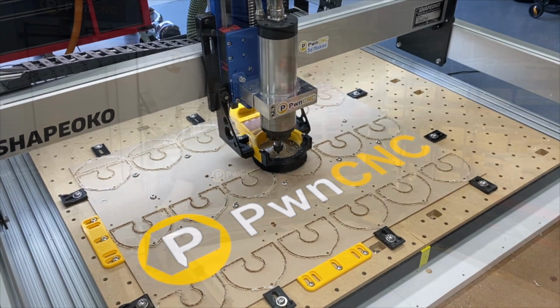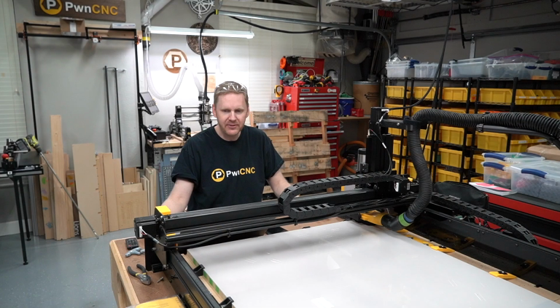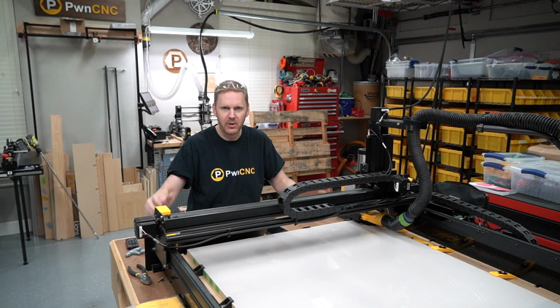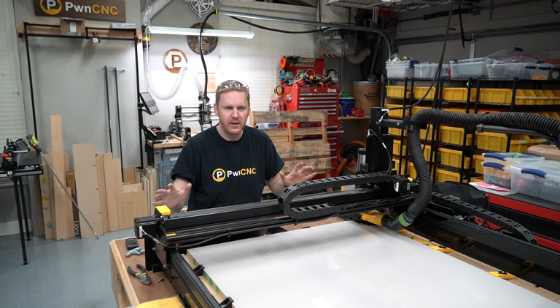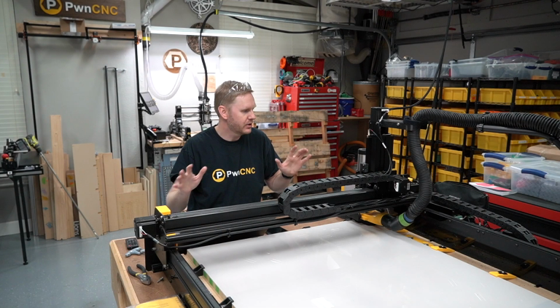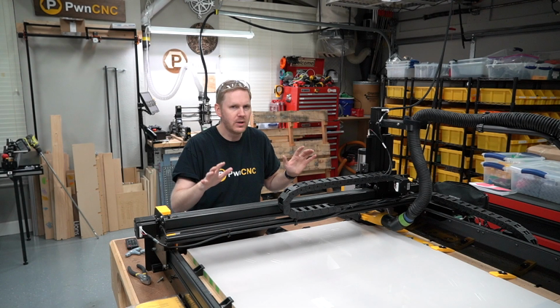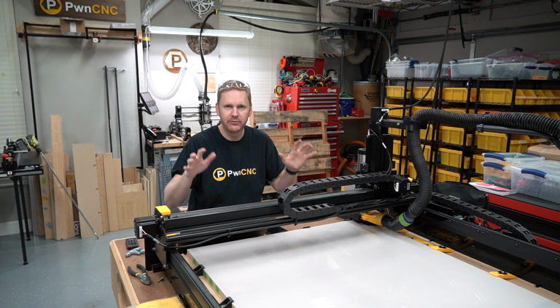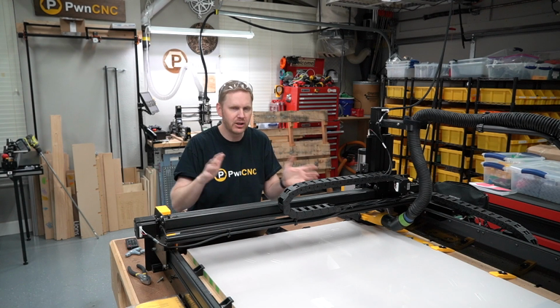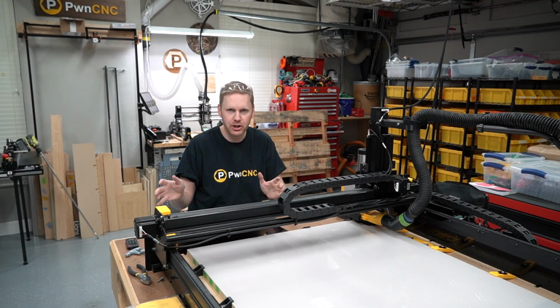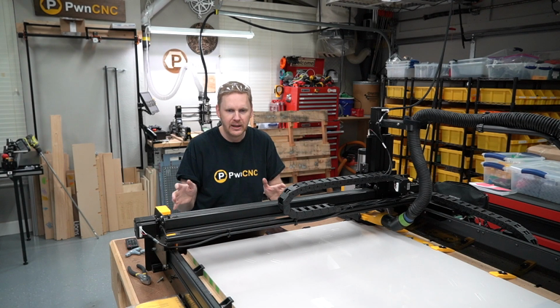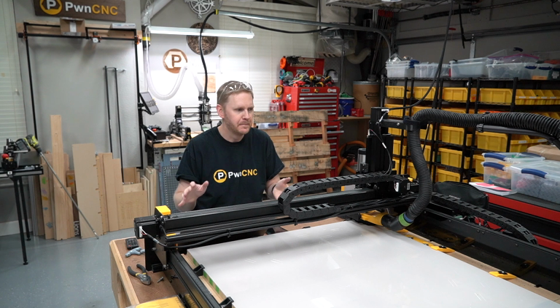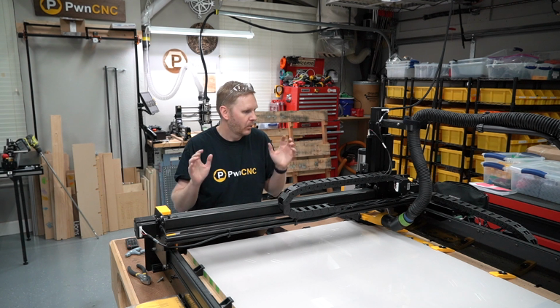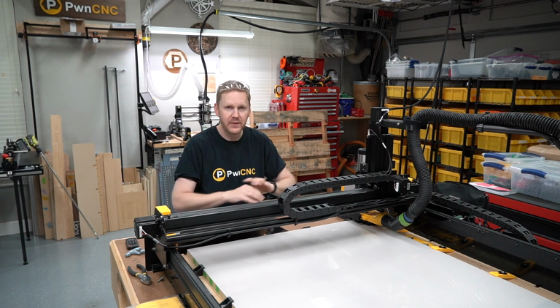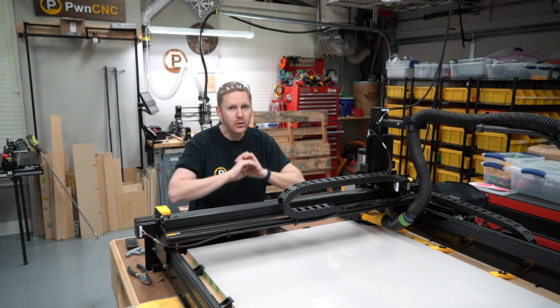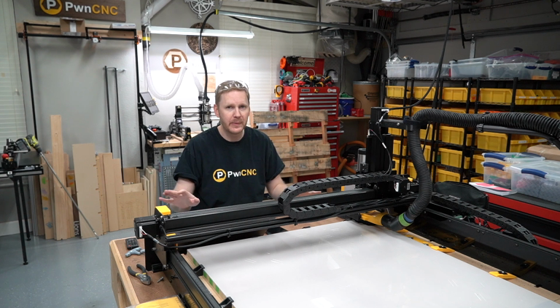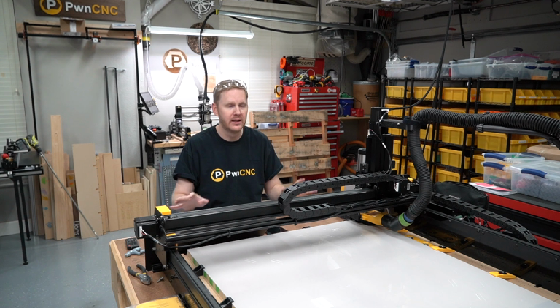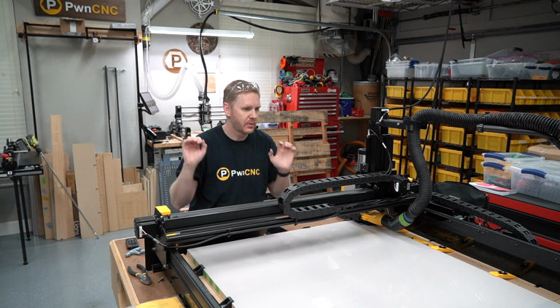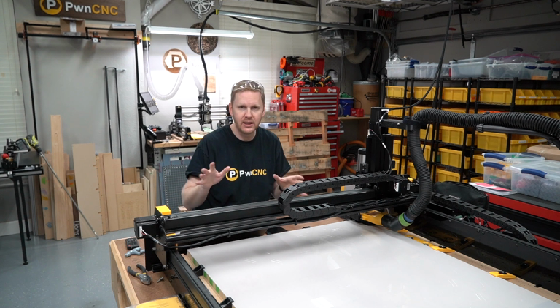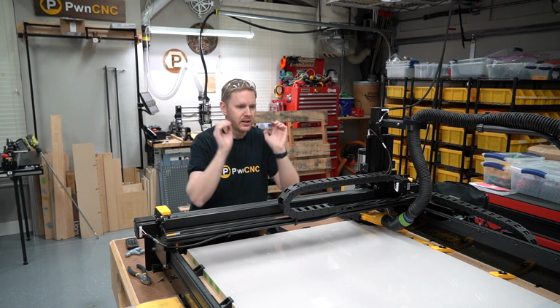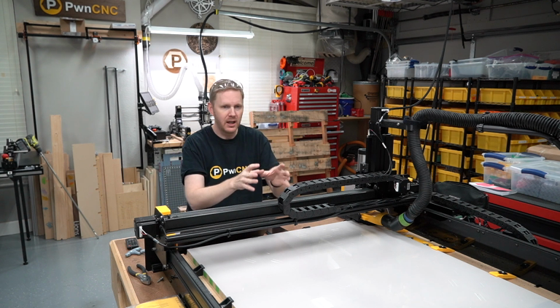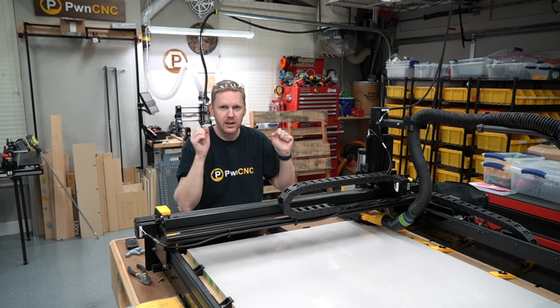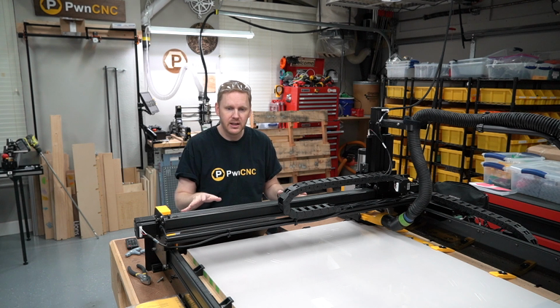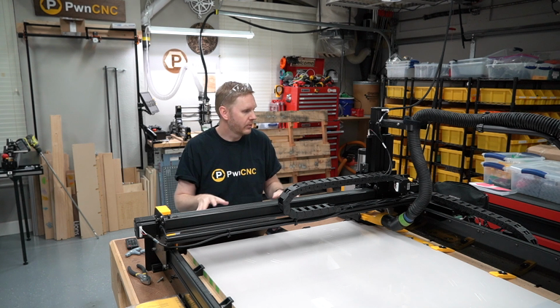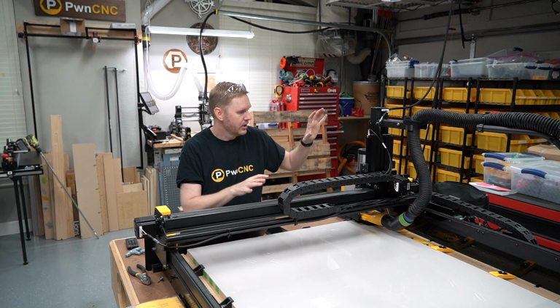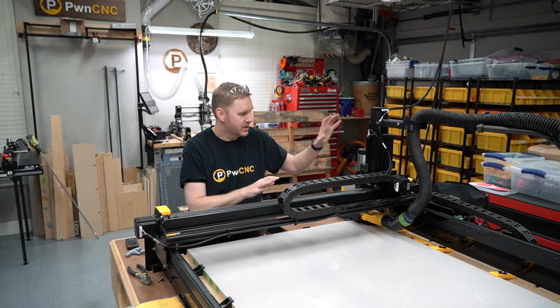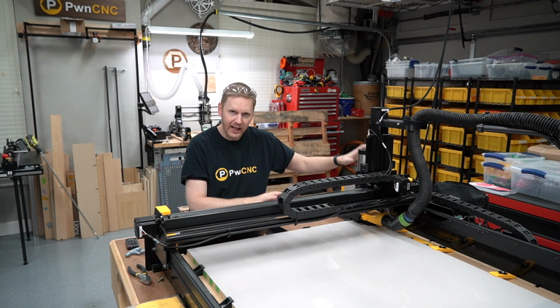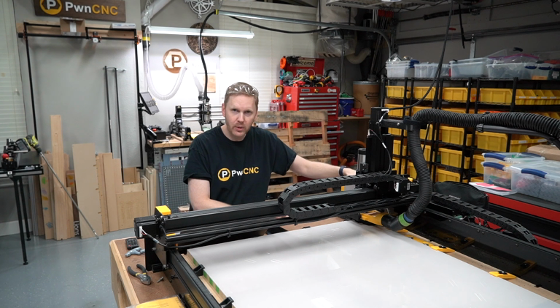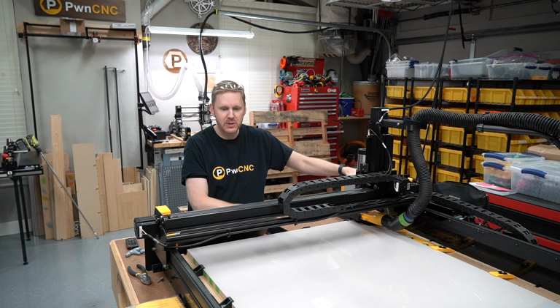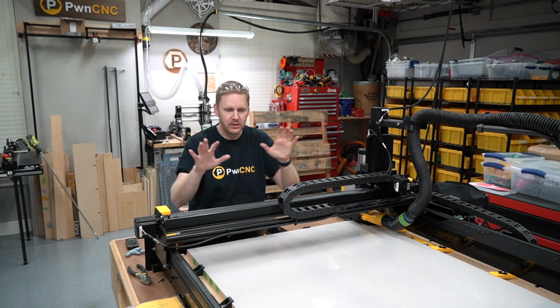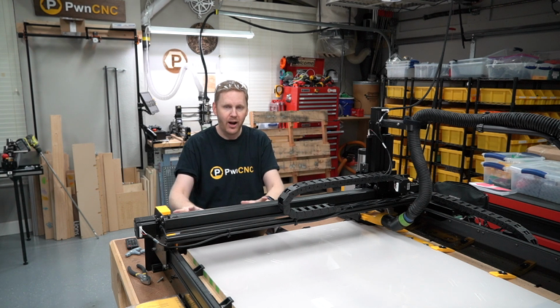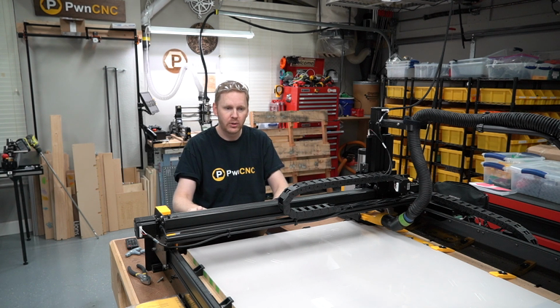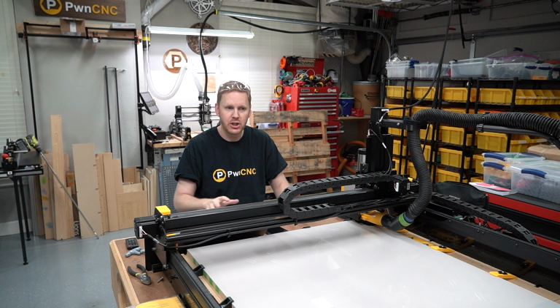What I have here — I want to show you a cut from start to finish. This is a super simple cut. I just want to get in there, get the cut done, get it over with, so you can see exactly what's going on with the spindle and how I'm controlling this machine.